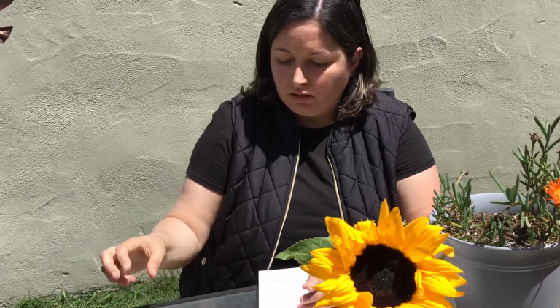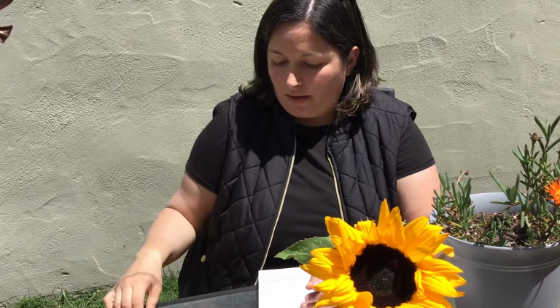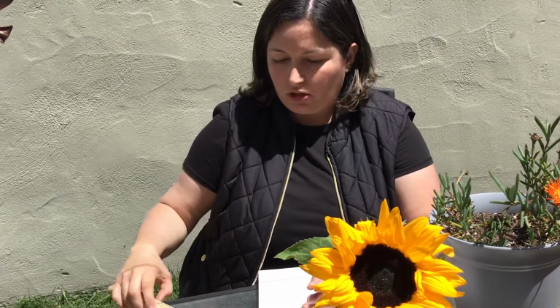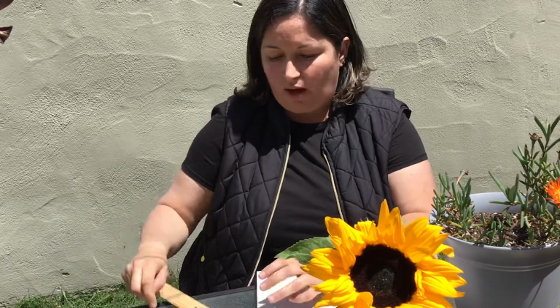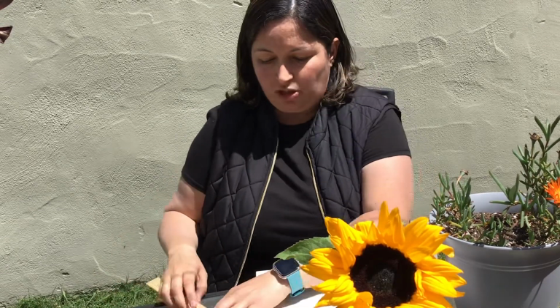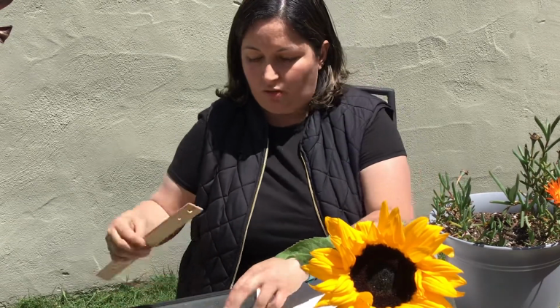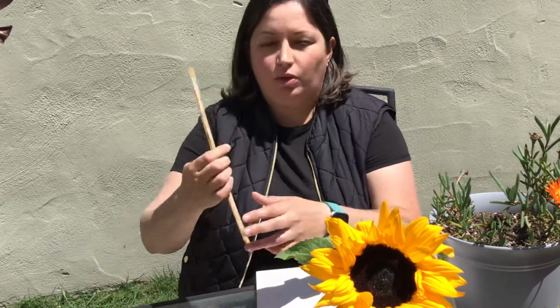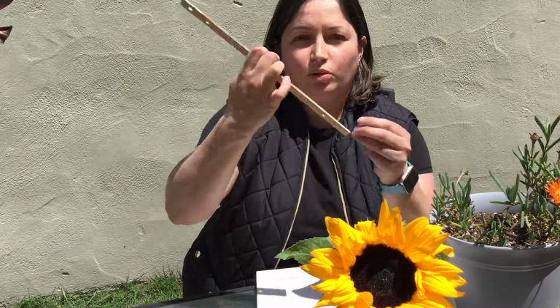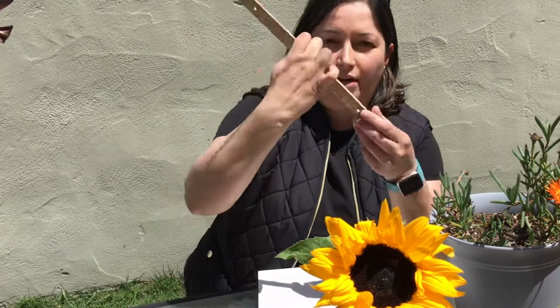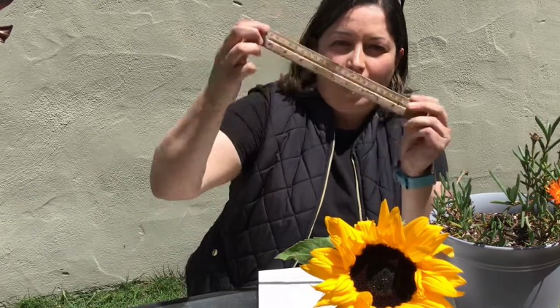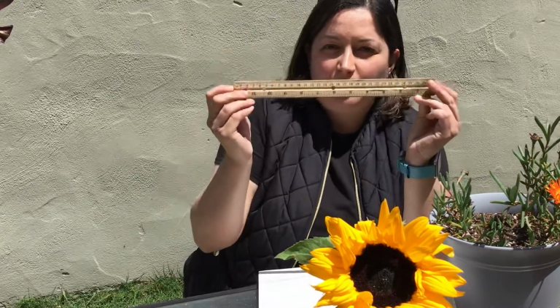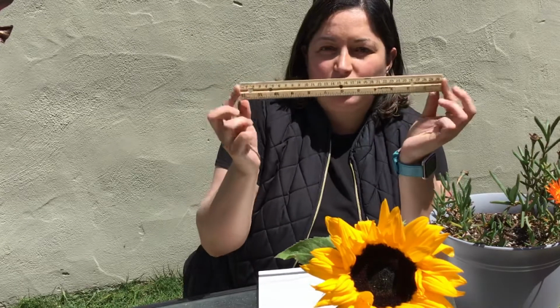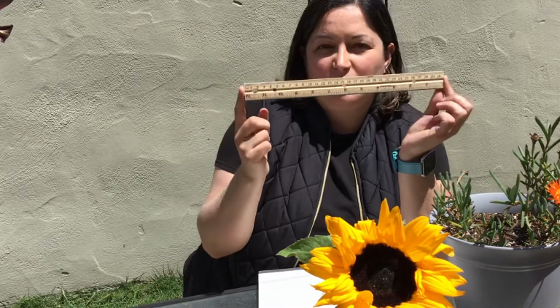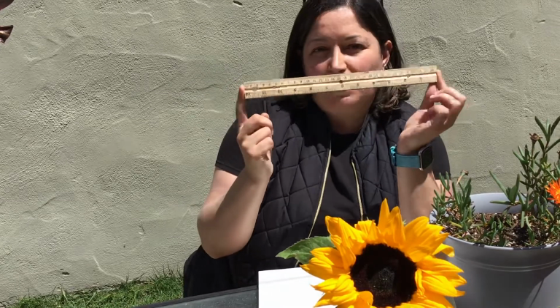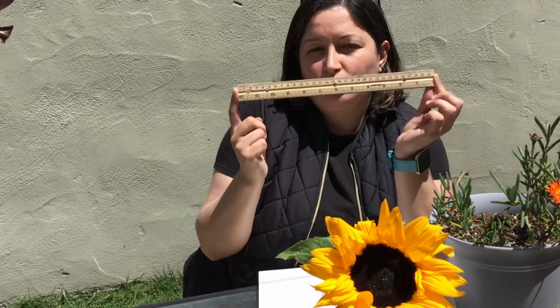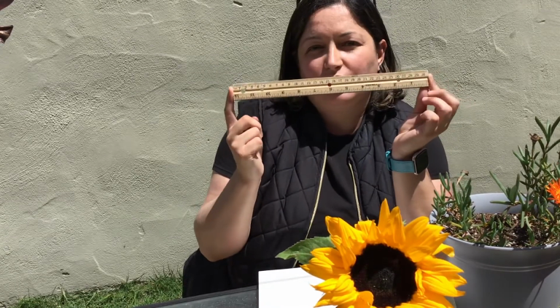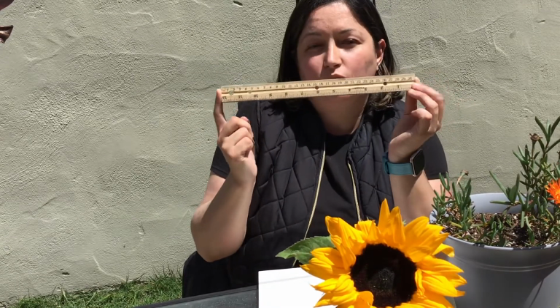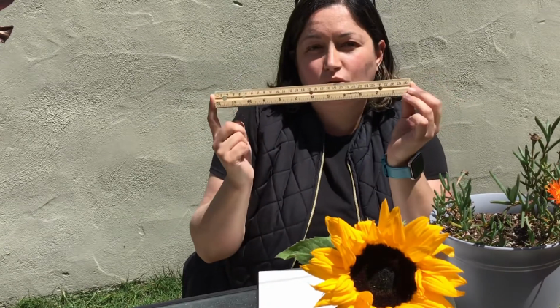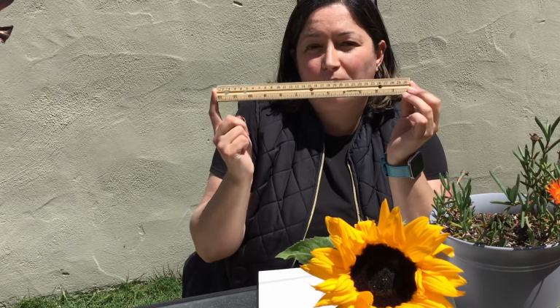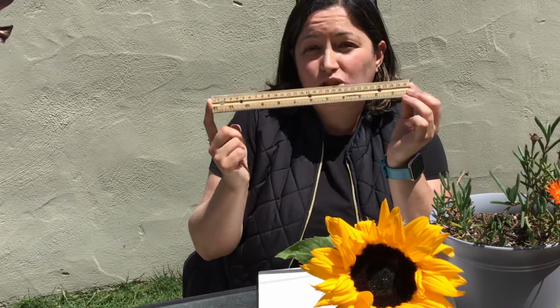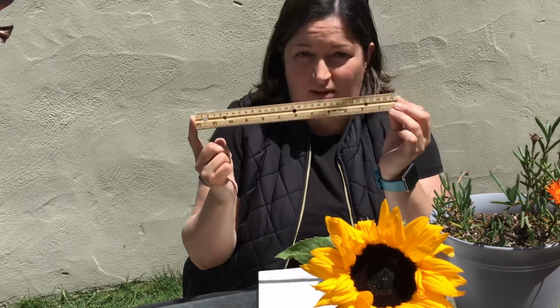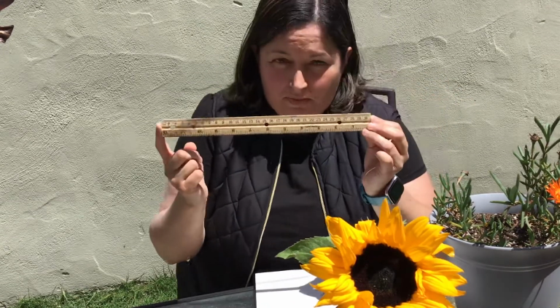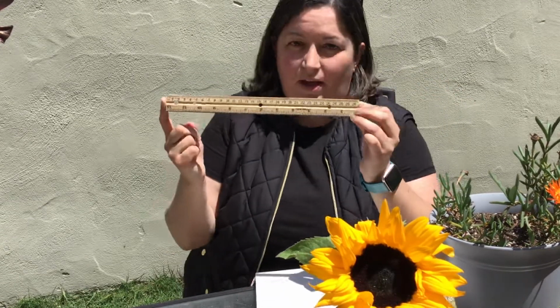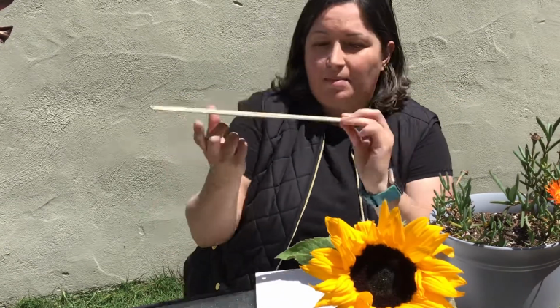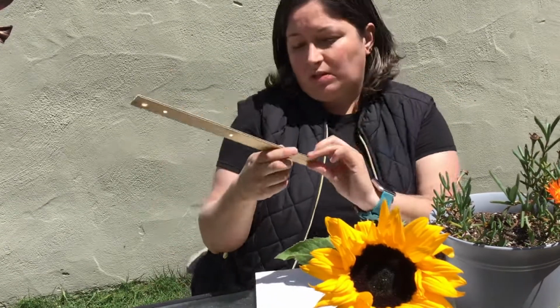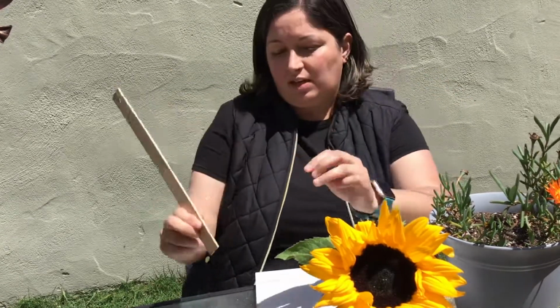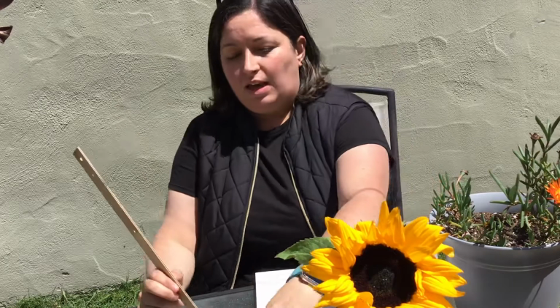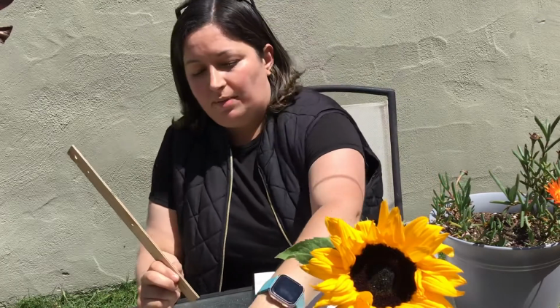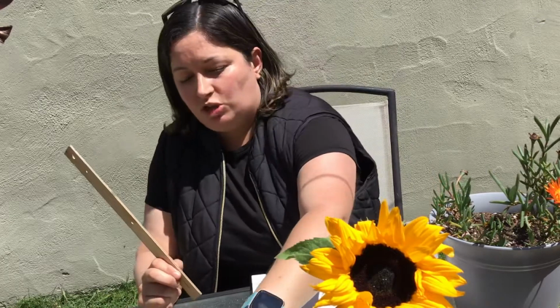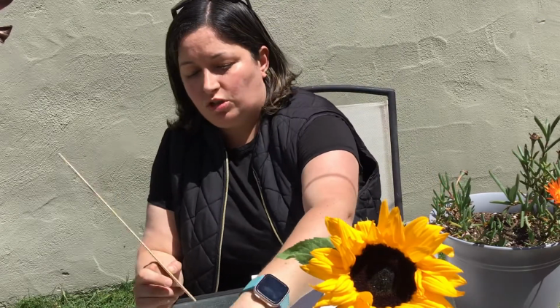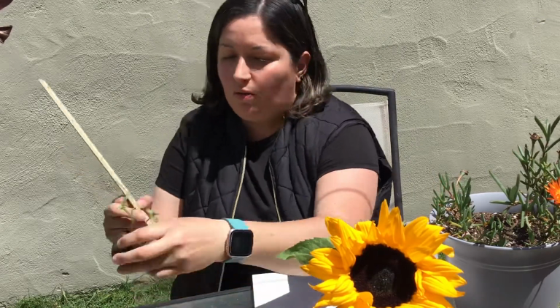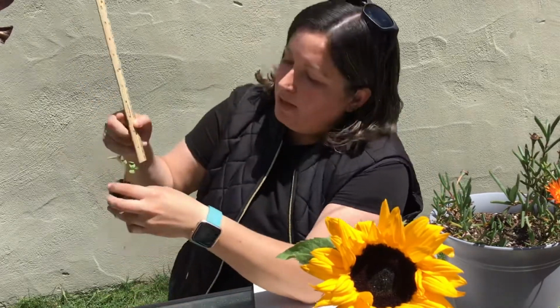I'm going to show you how to measure with a ruler. Remember, friends, we need to be safe with the ruler. The ruler is only for measuring, and measuring means I'm going to show you how to measure.